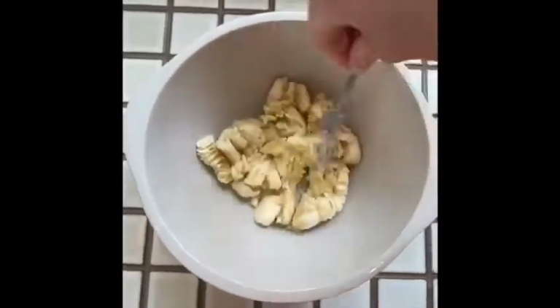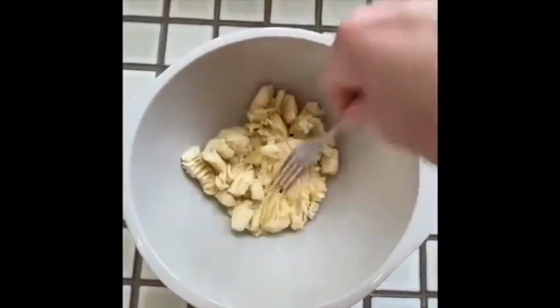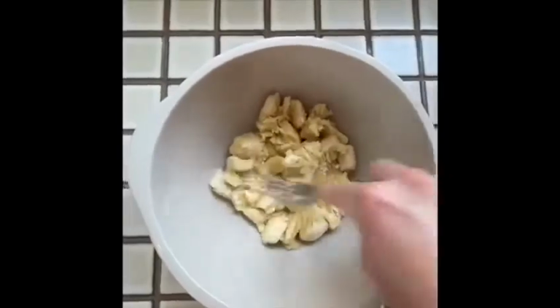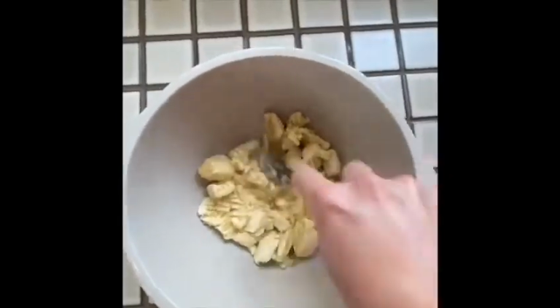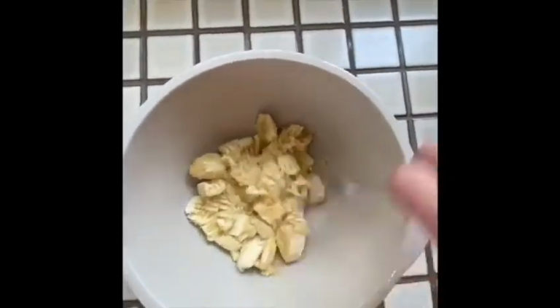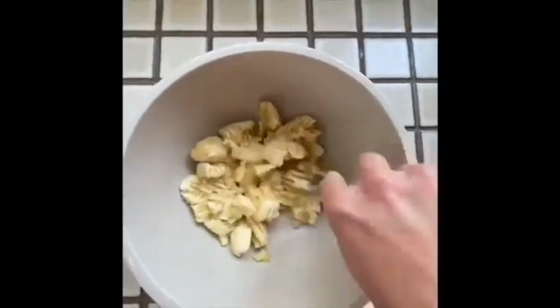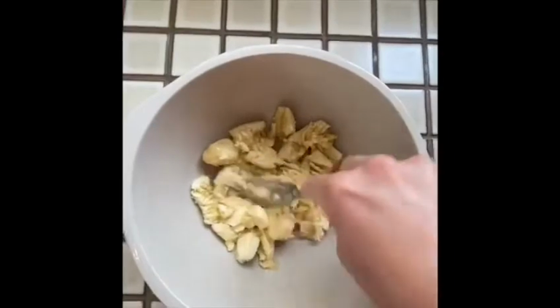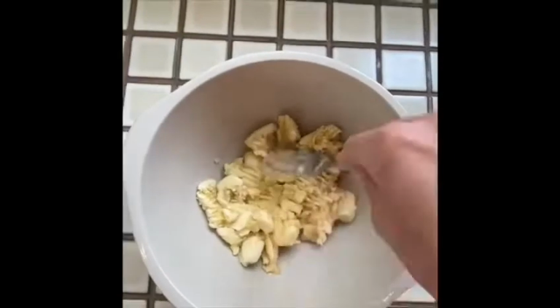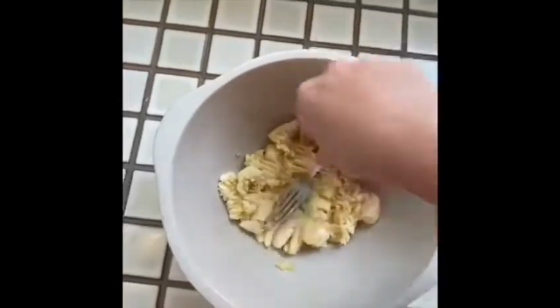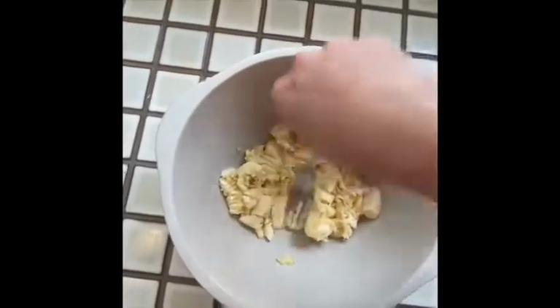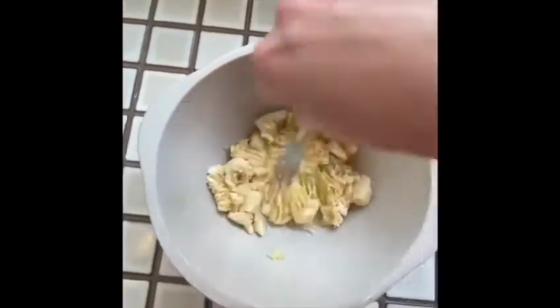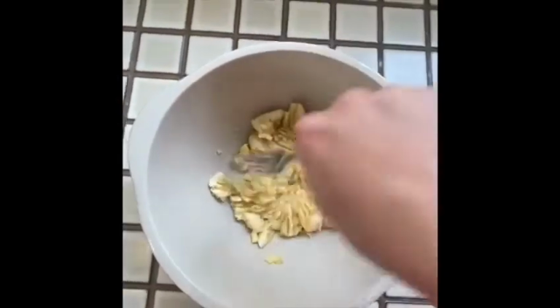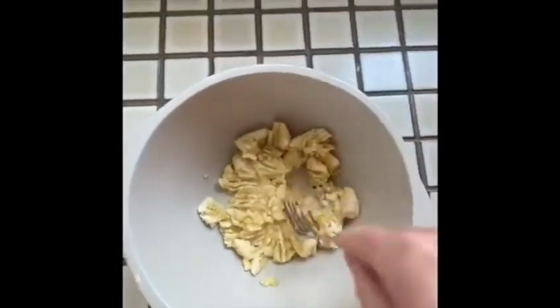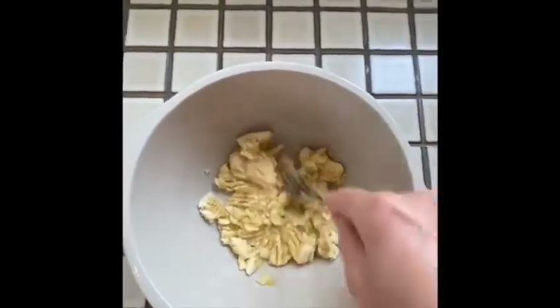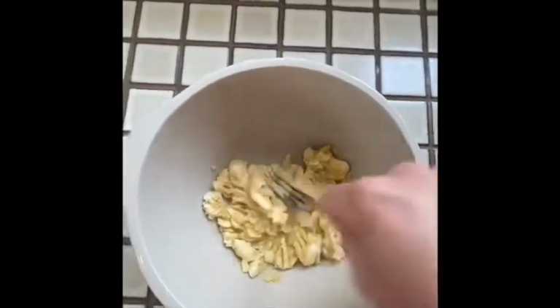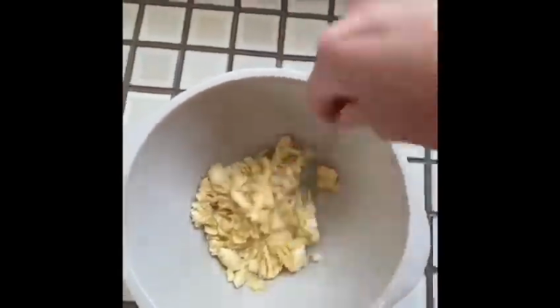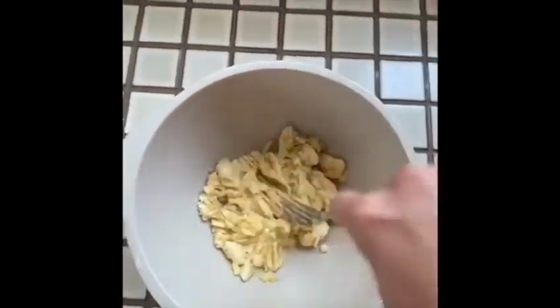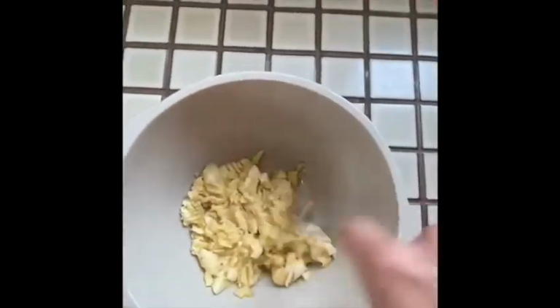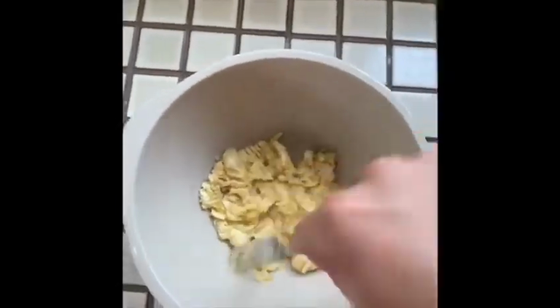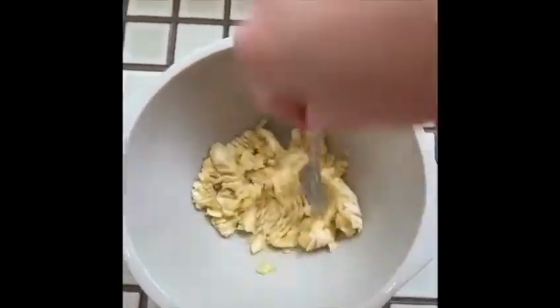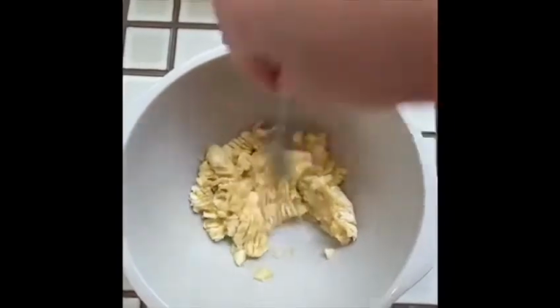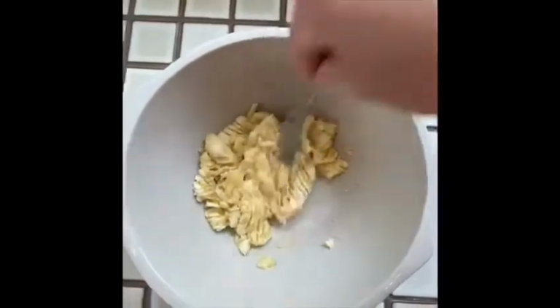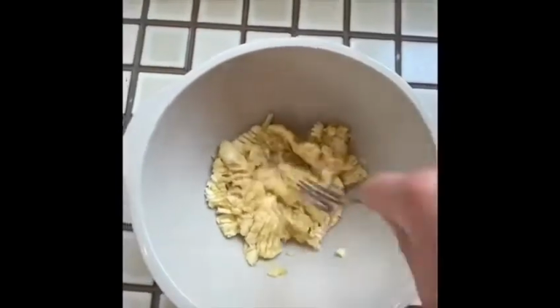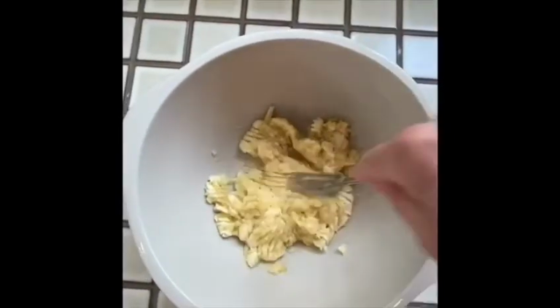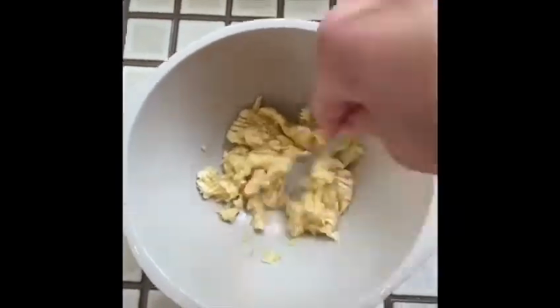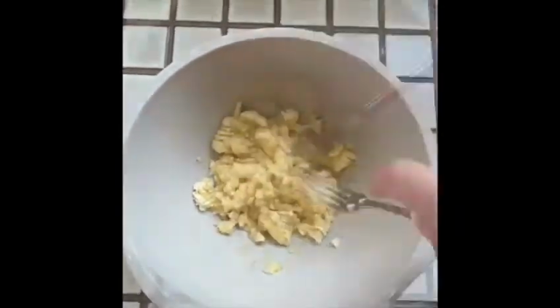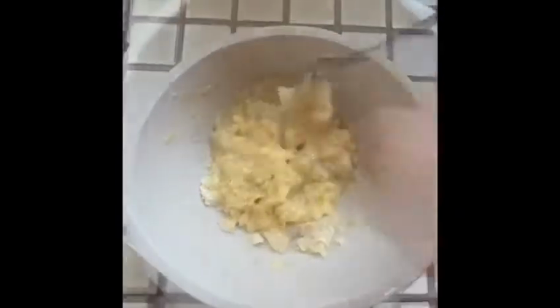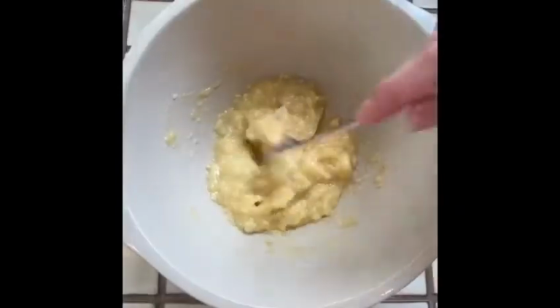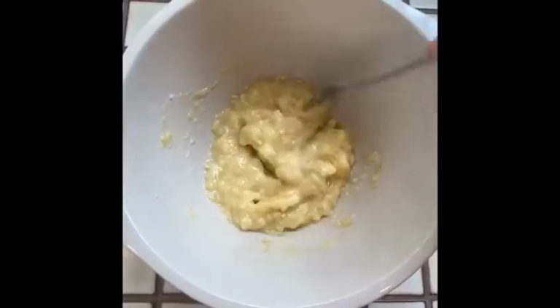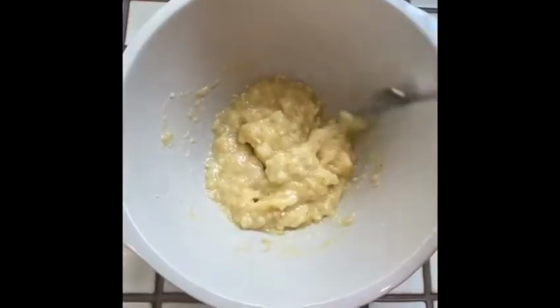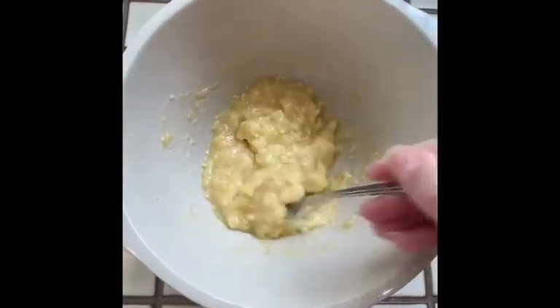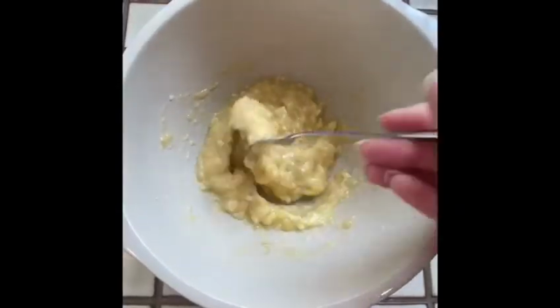Peel your bananas and then pop them into a bowl and begin to mash them. Continue to mash your bananas until they go into a lumpy puree texture.